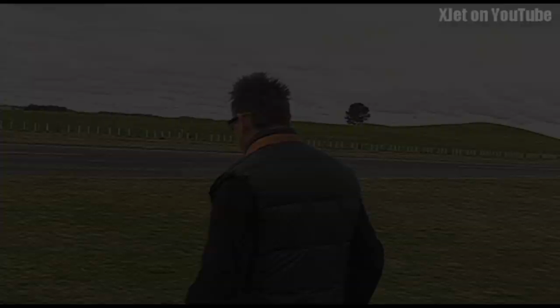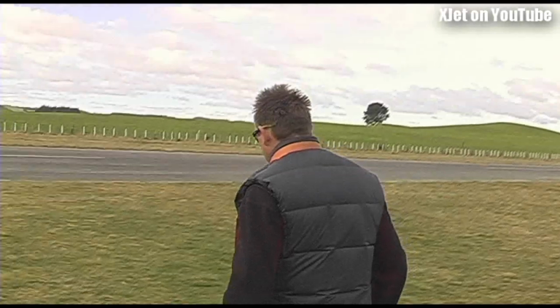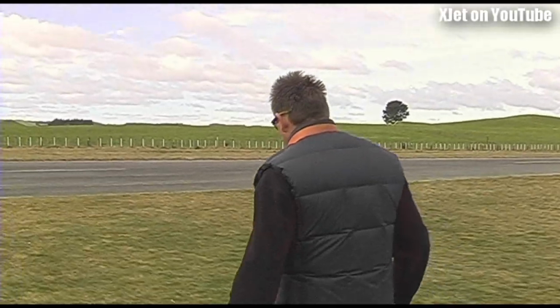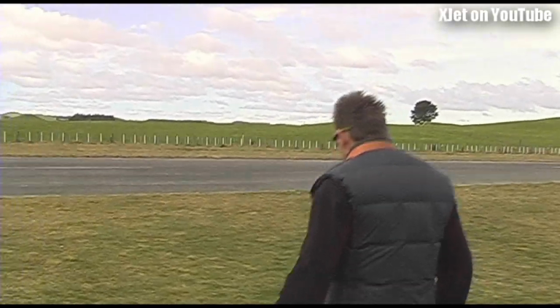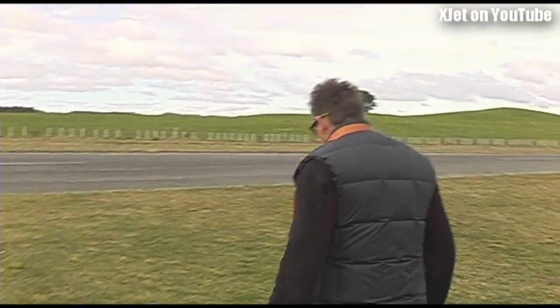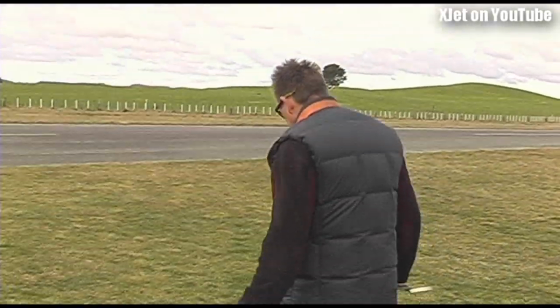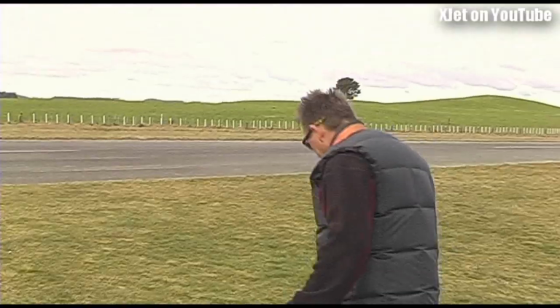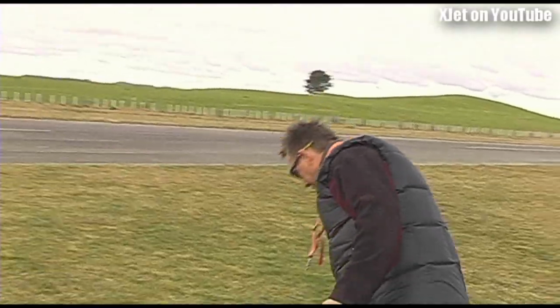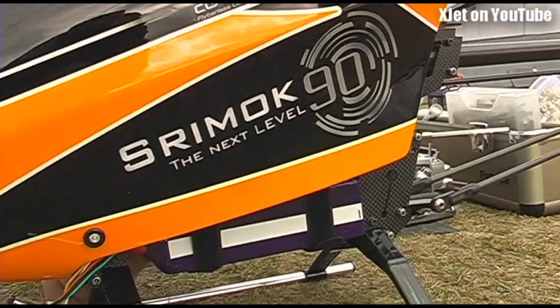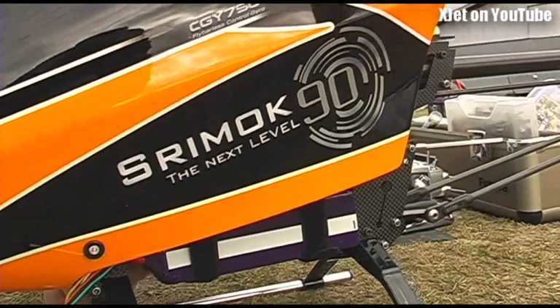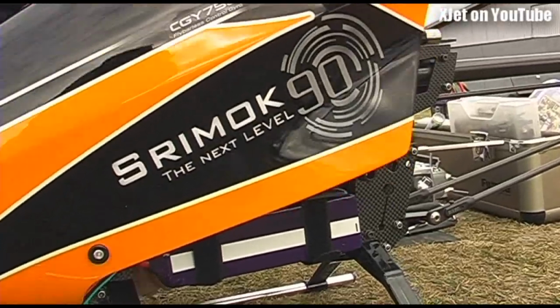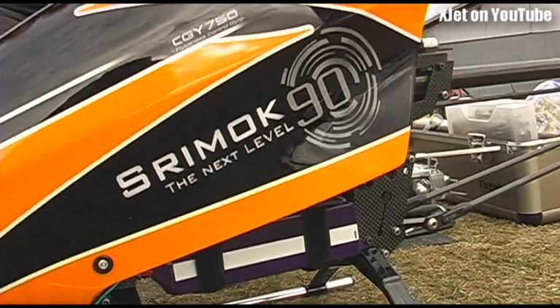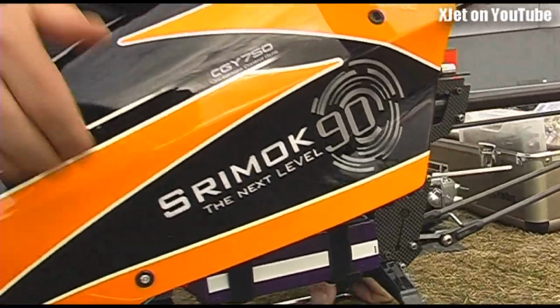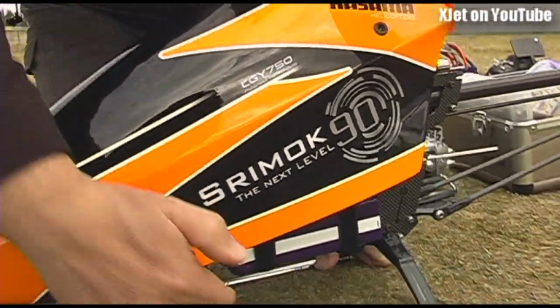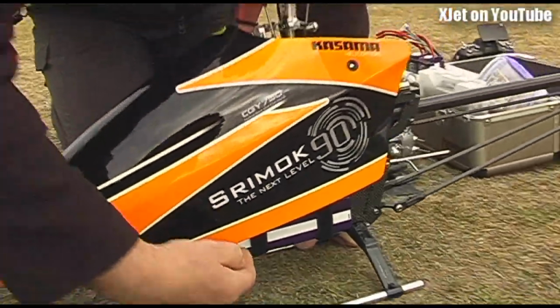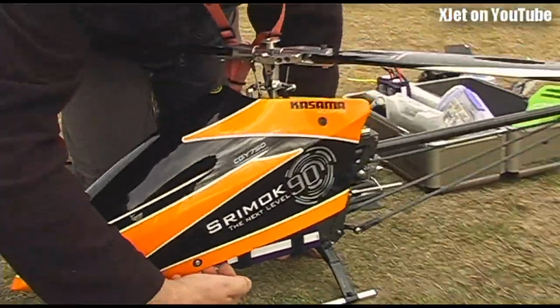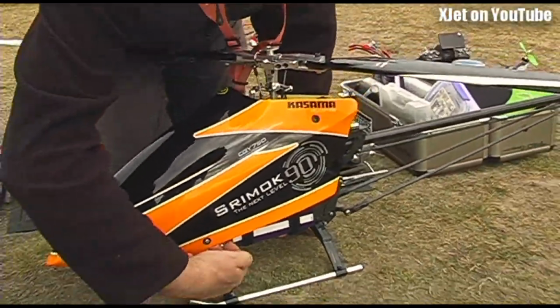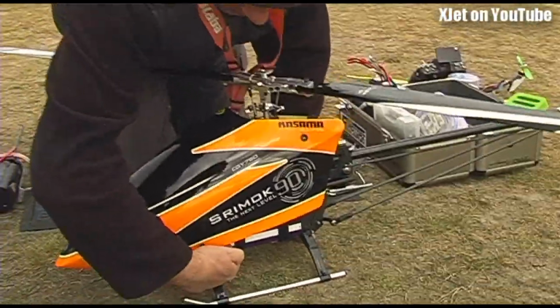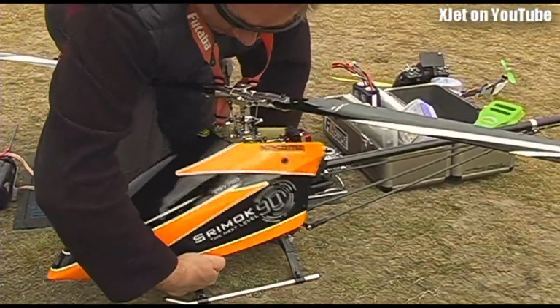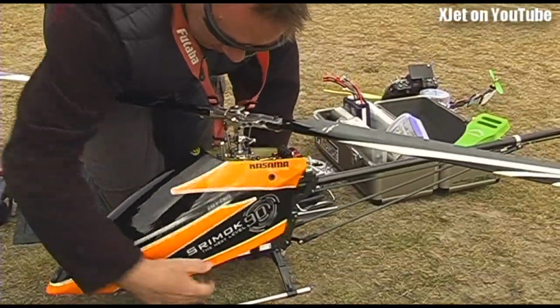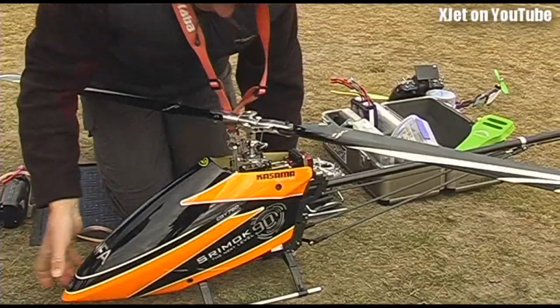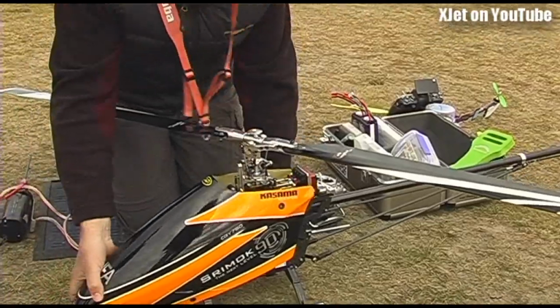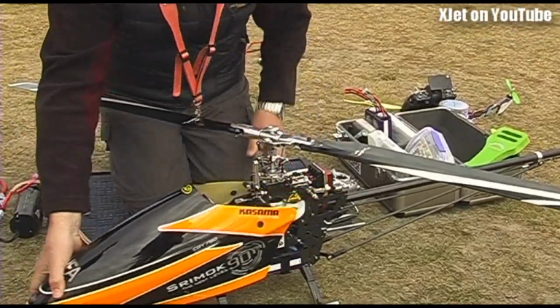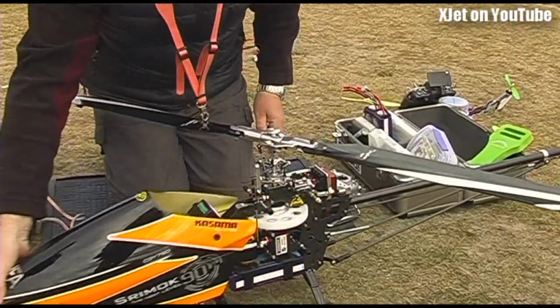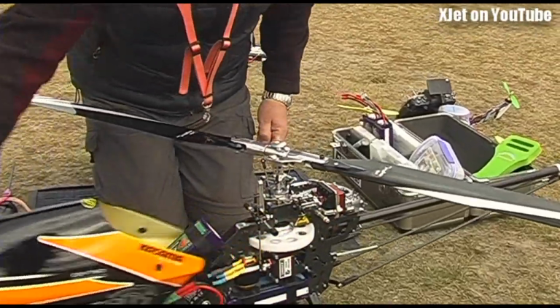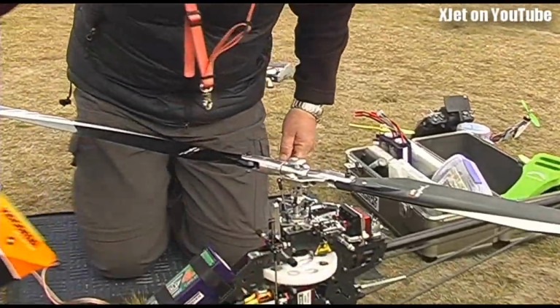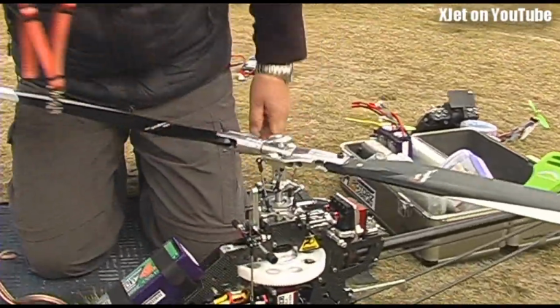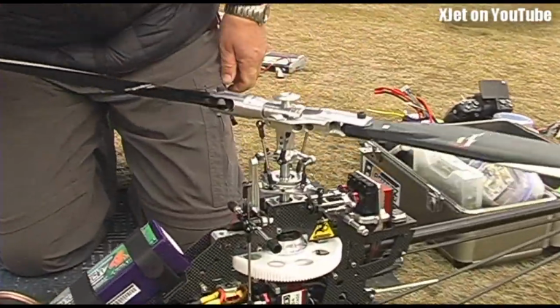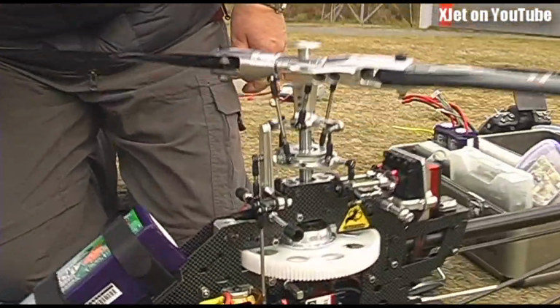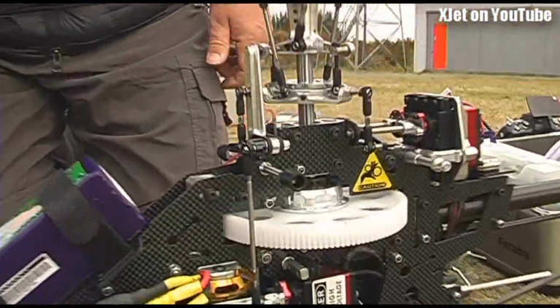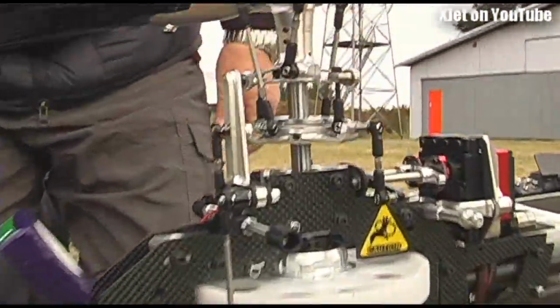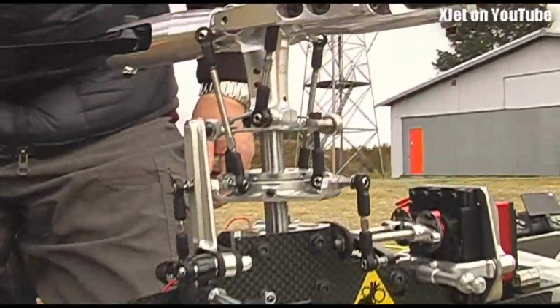So Wayne, what have we got here? What is this helicopter you've got here, this new flash looking orange thing? A nice new Kasama Faifa electric. Well, that's too much of a mouthful for me. It is.